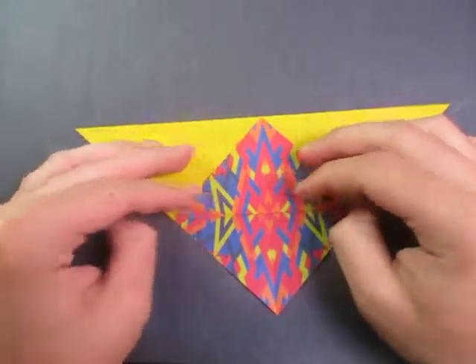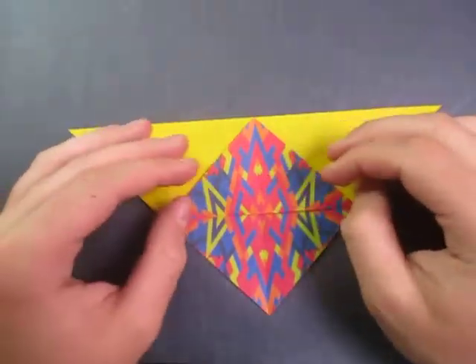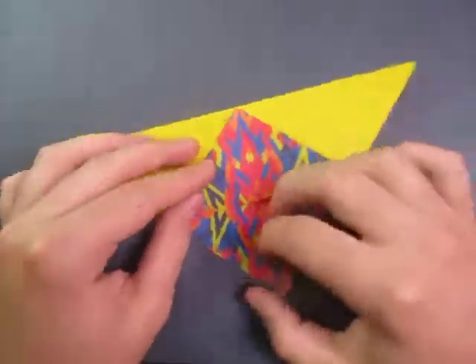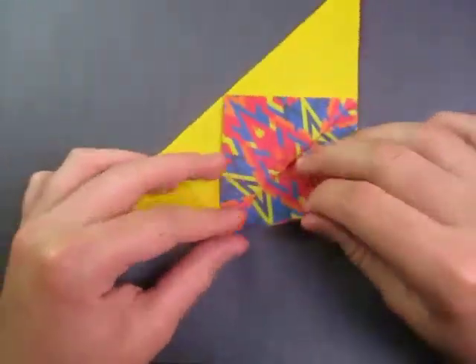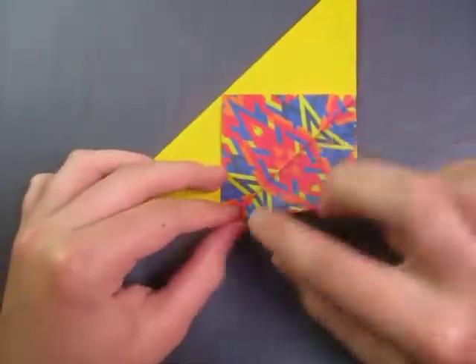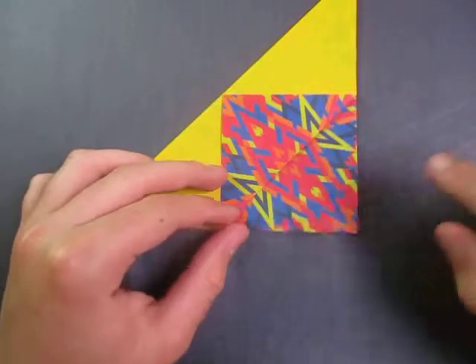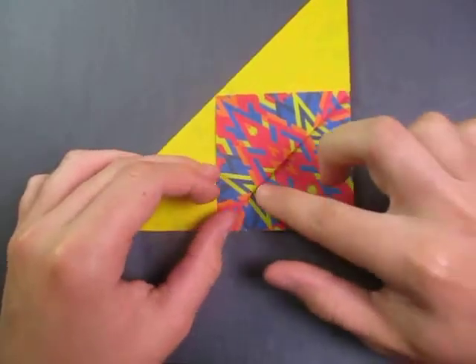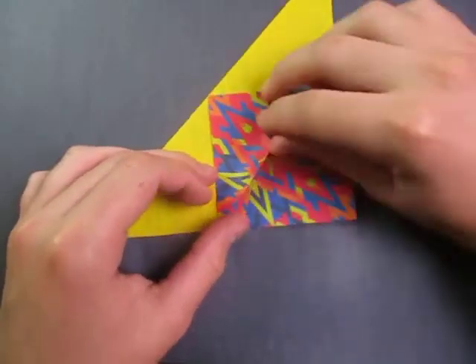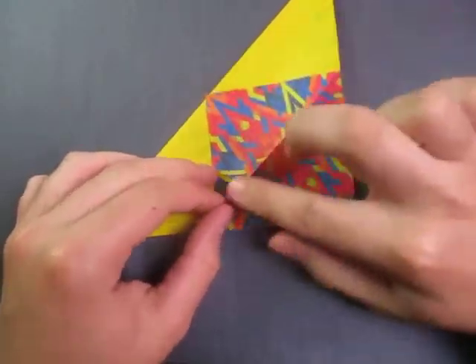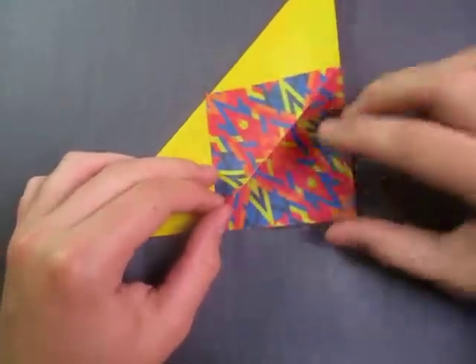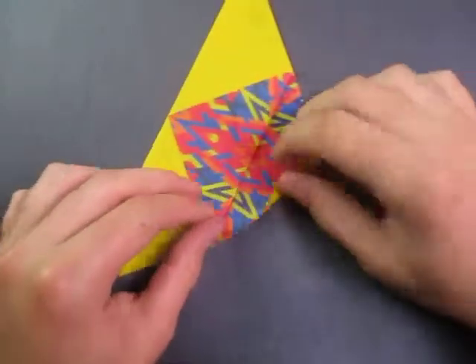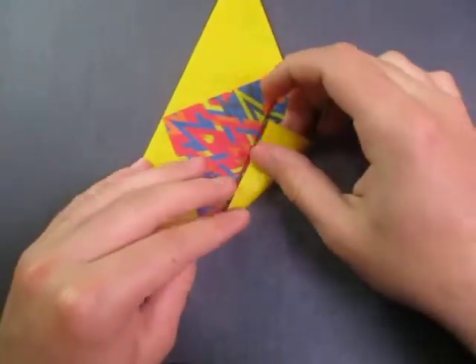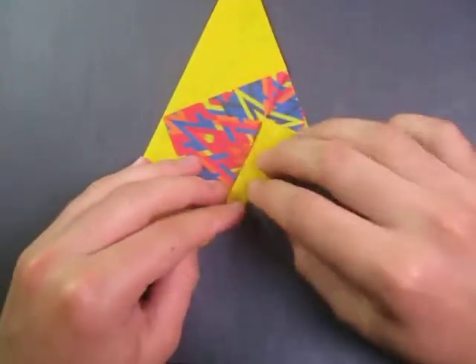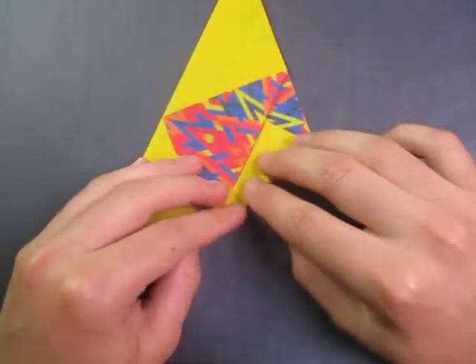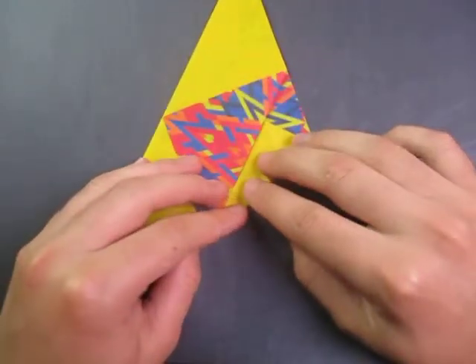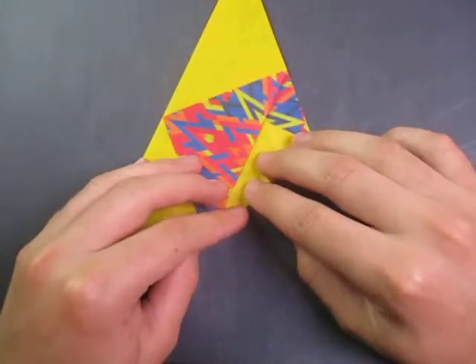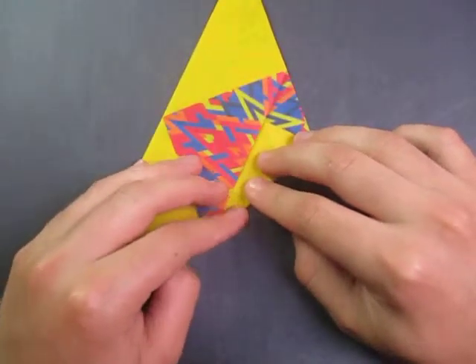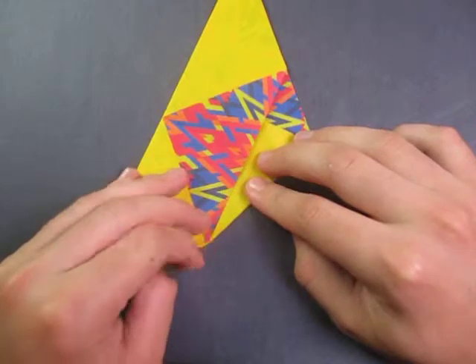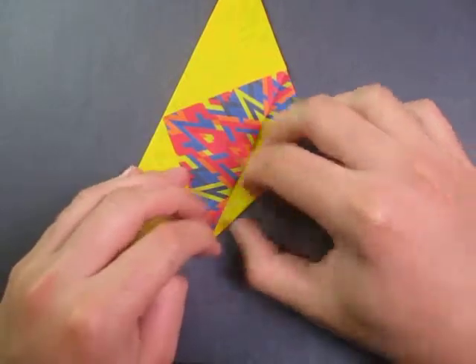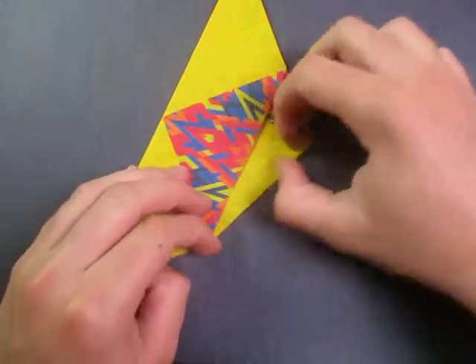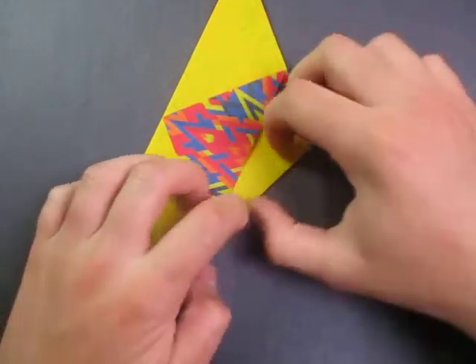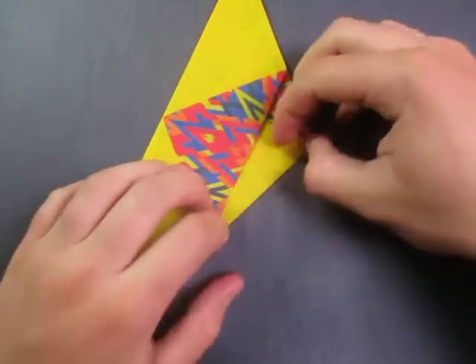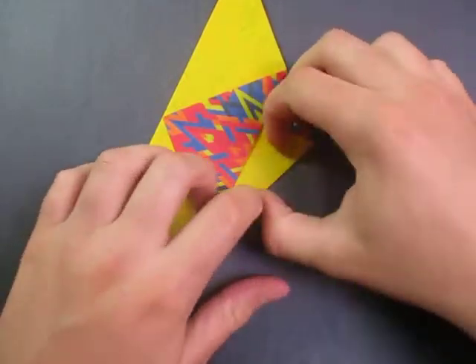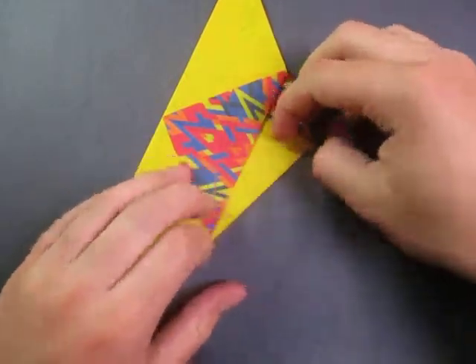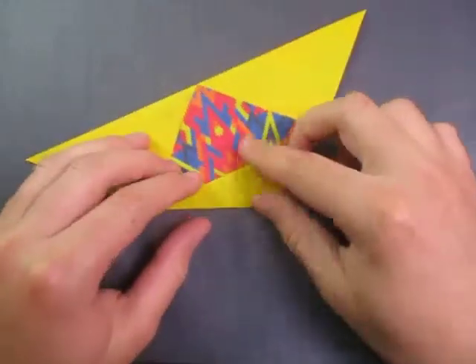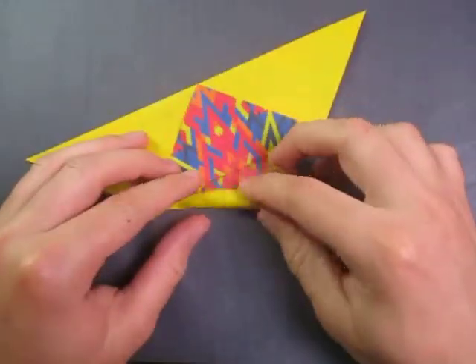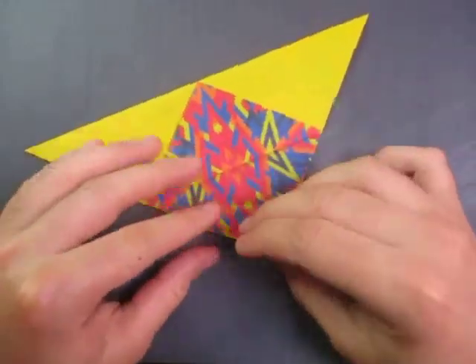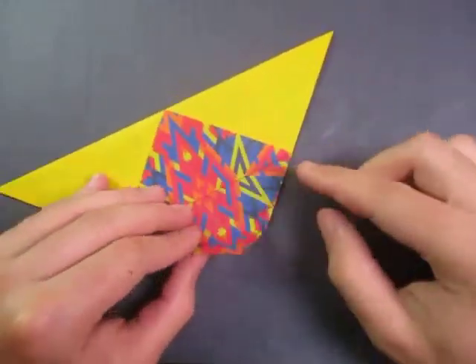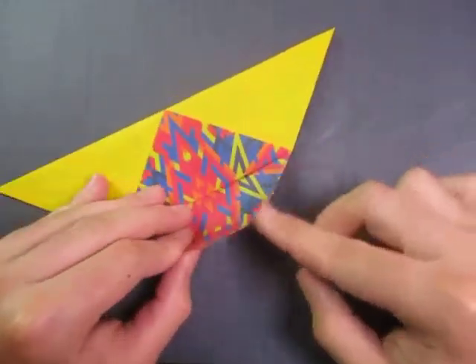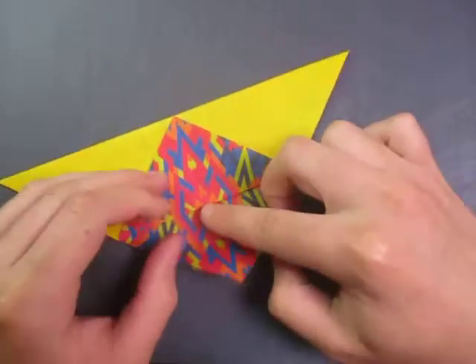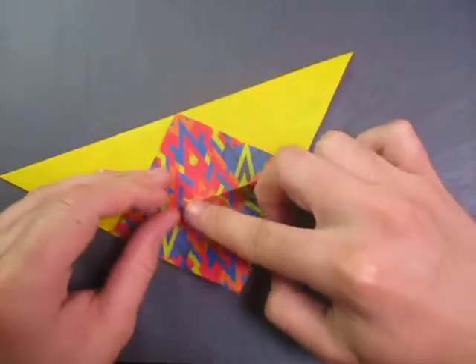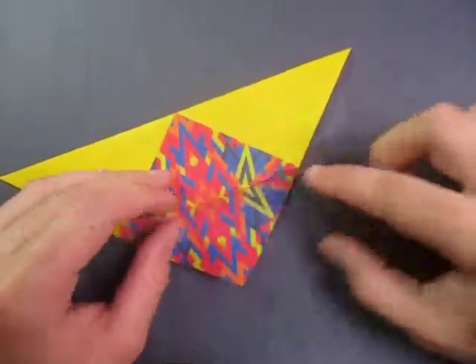Okay, and now let's fold this edge to this edge. Just like this. And unfold, and fold this edge to this edge.